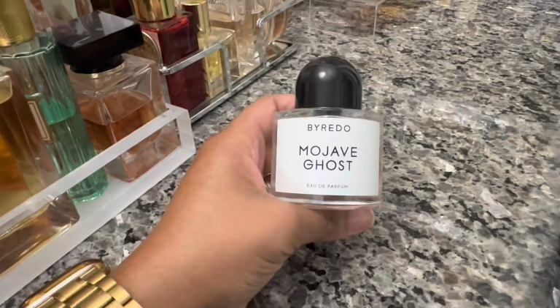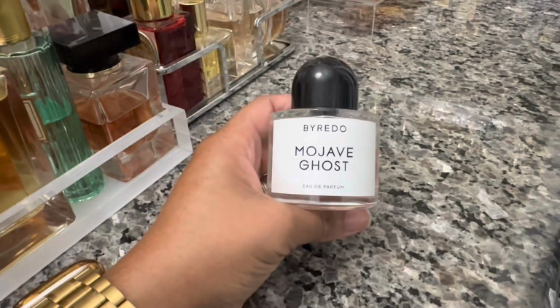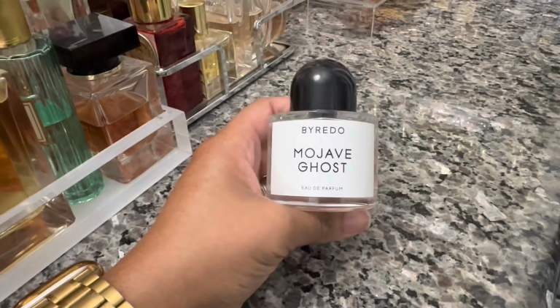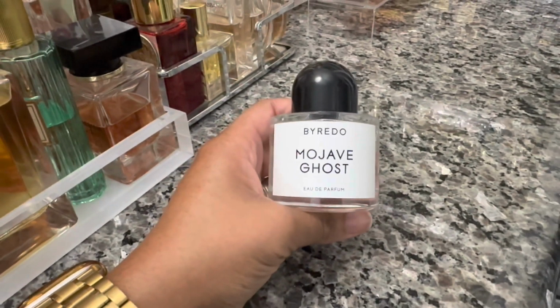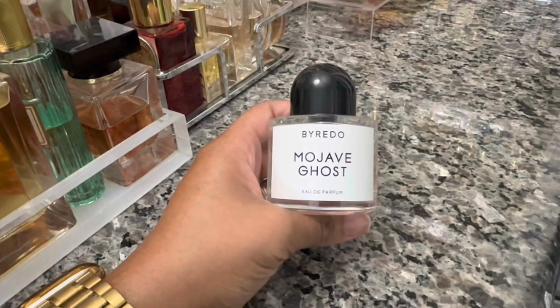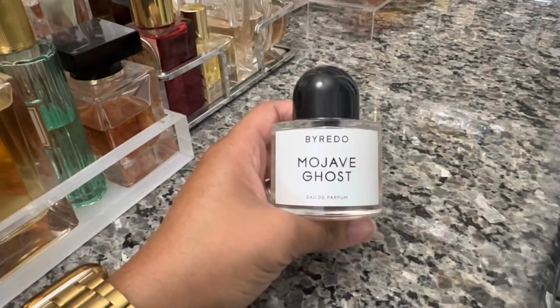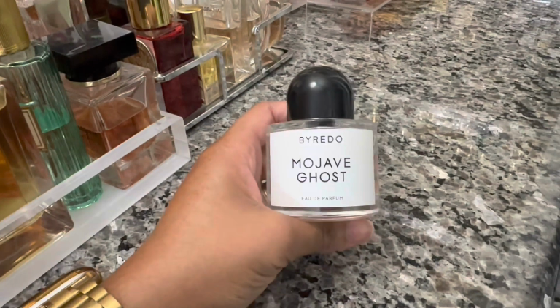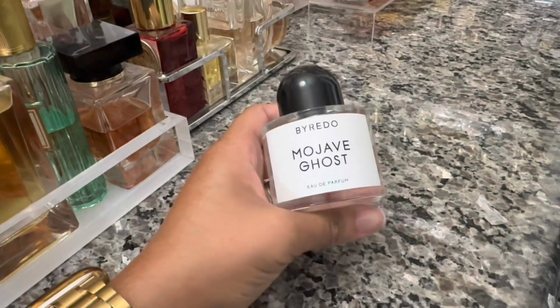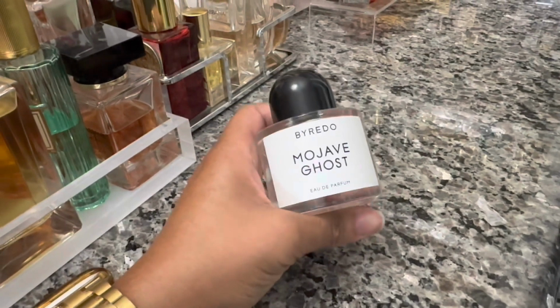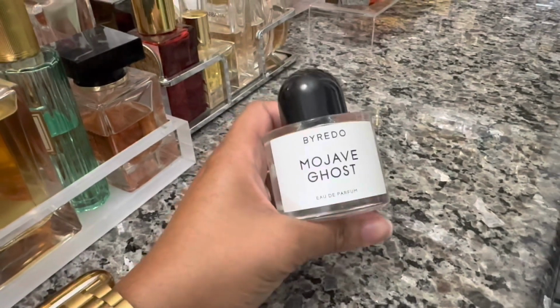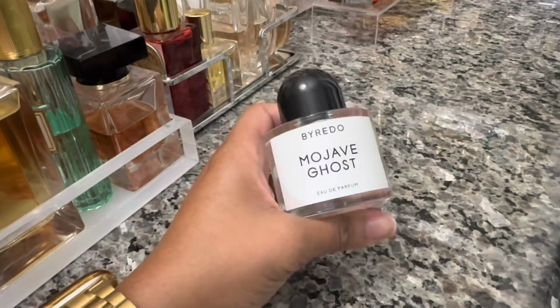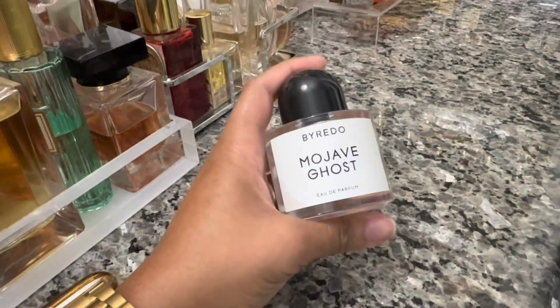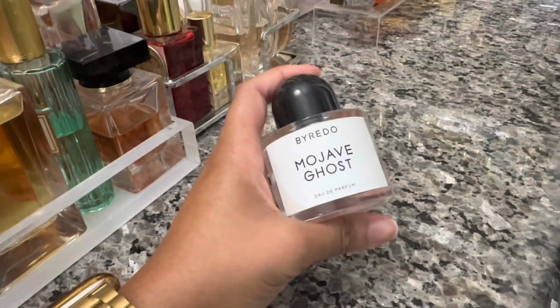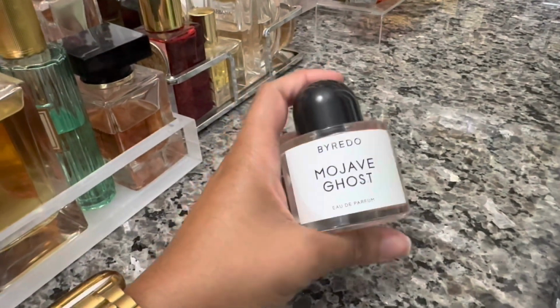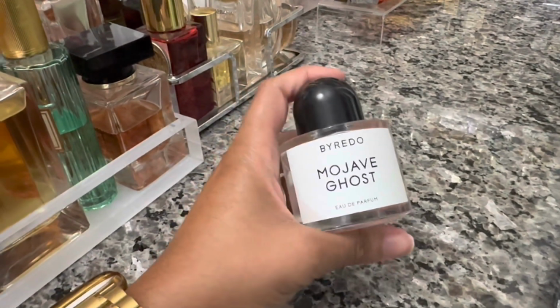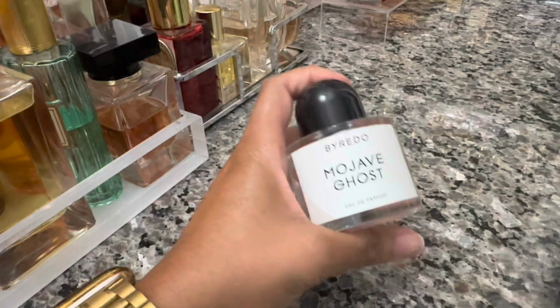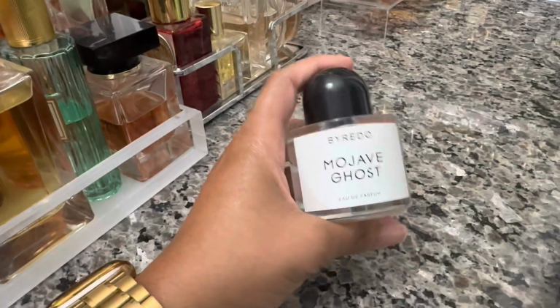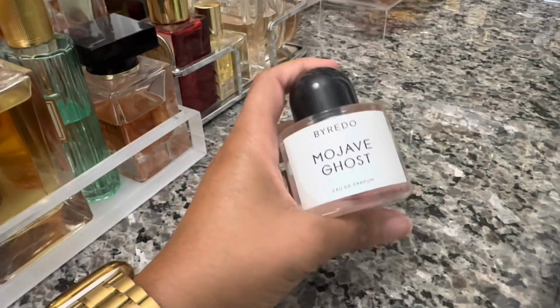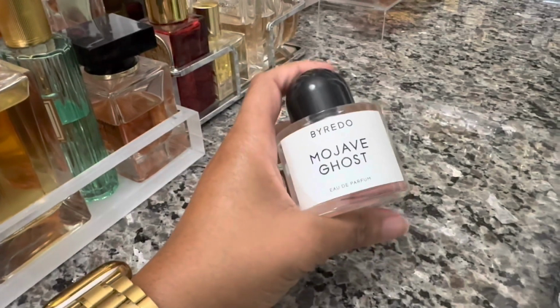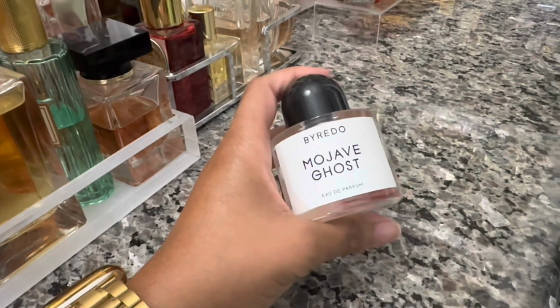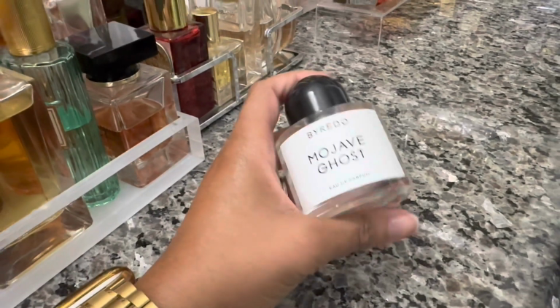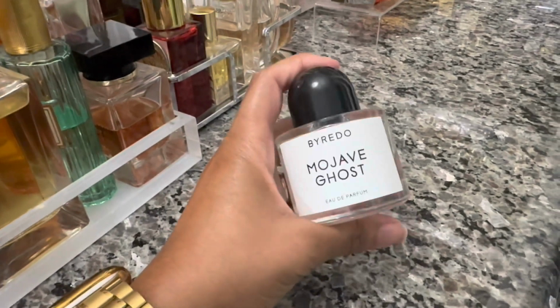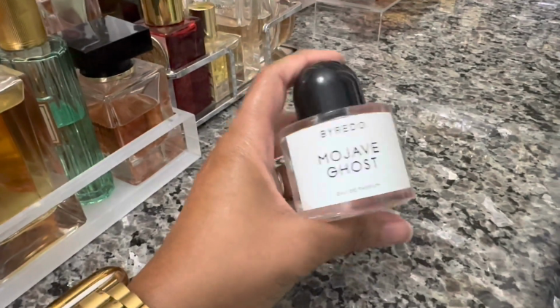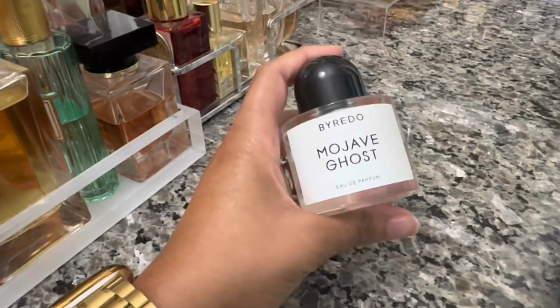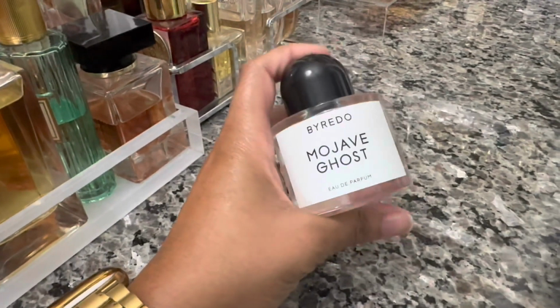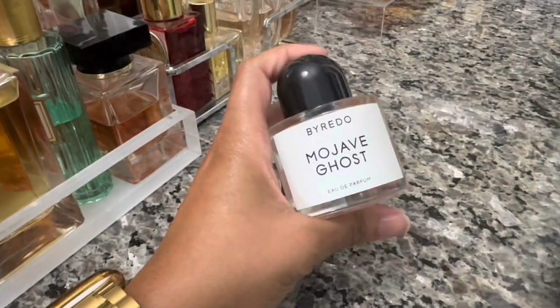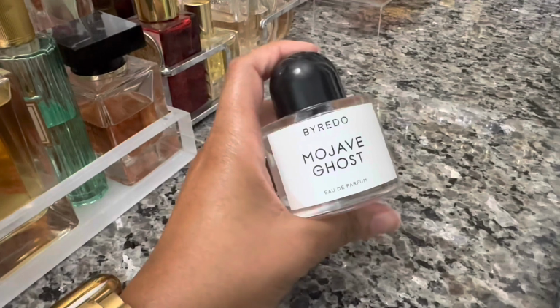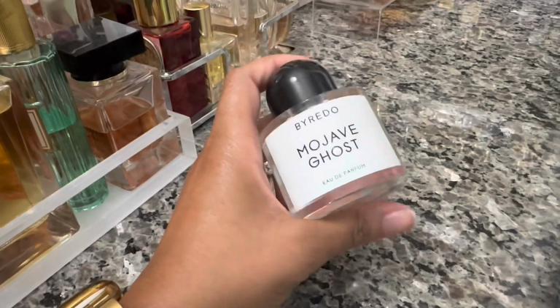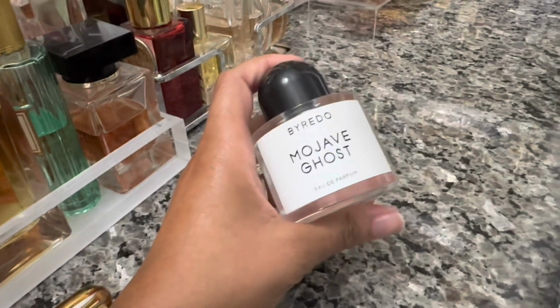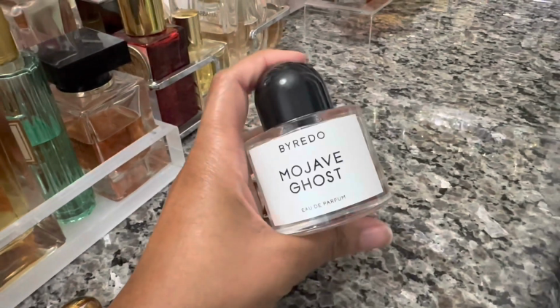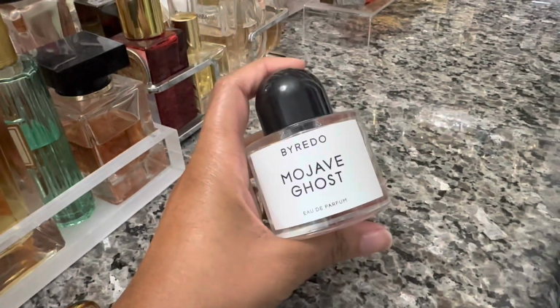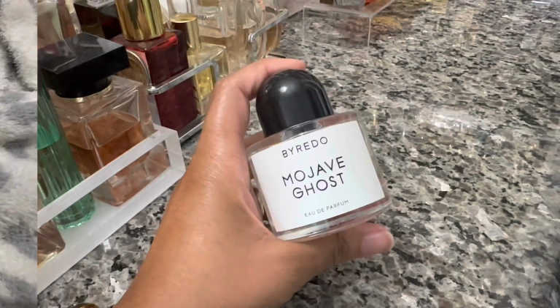Mojave Ghost is kind of hard to explain but overall just gives me spa-type vibes. It's very fresh and a little bit green, slightly woody, but just really nice. So this is my fragrance for today.